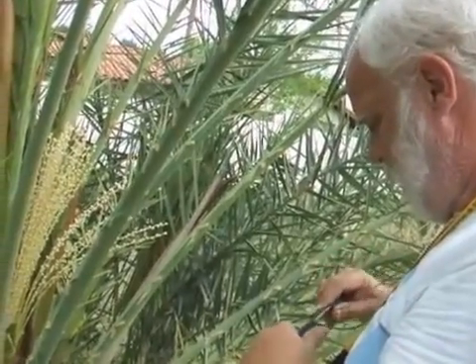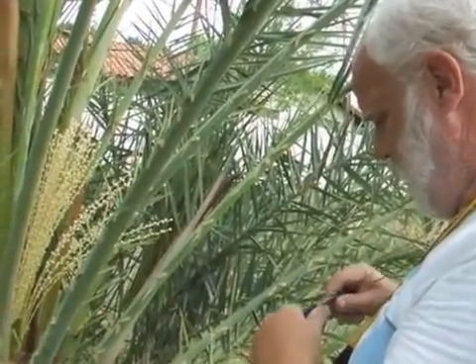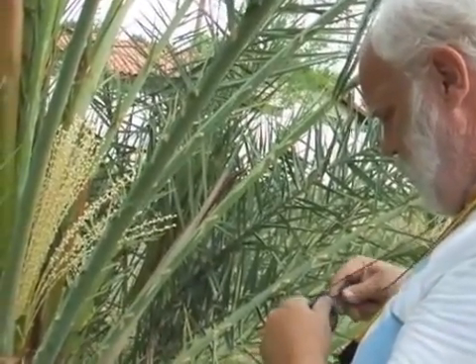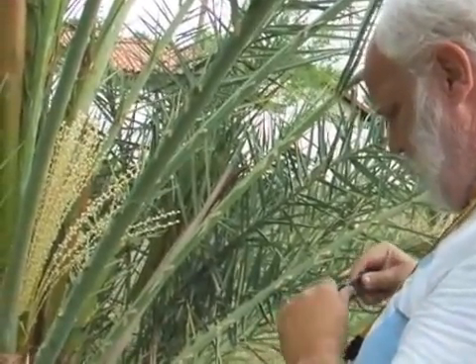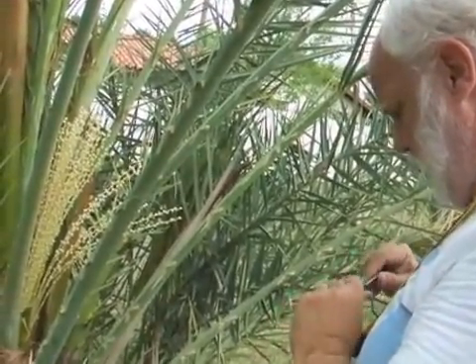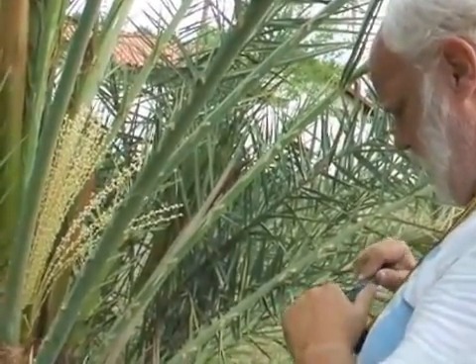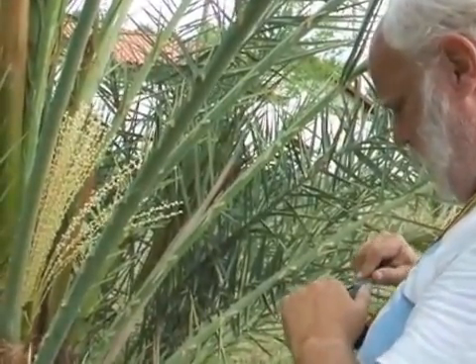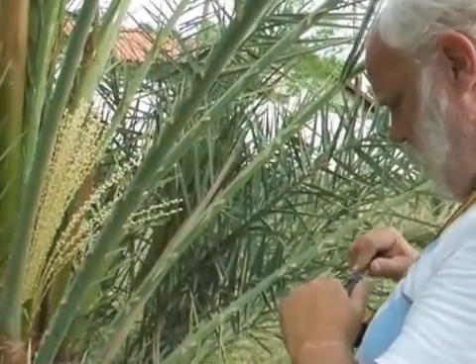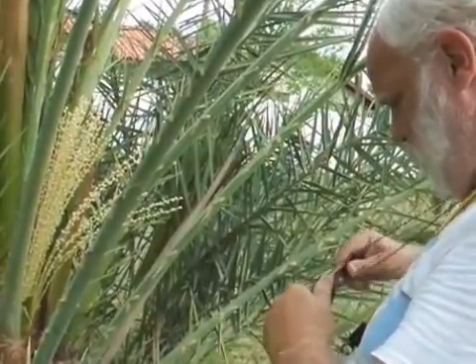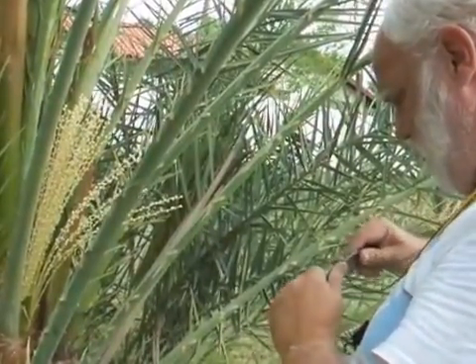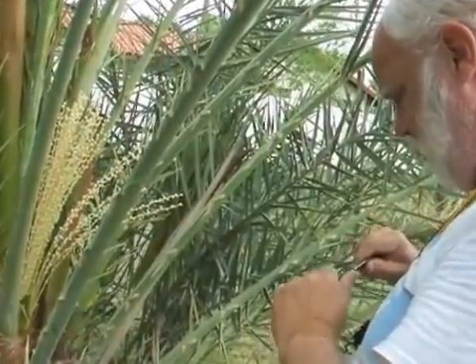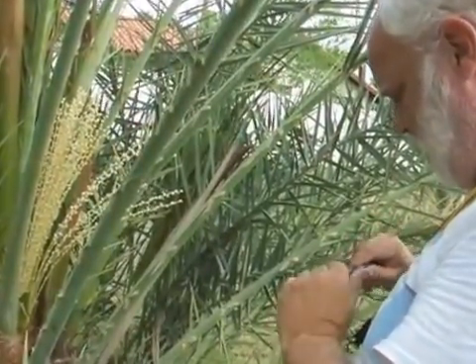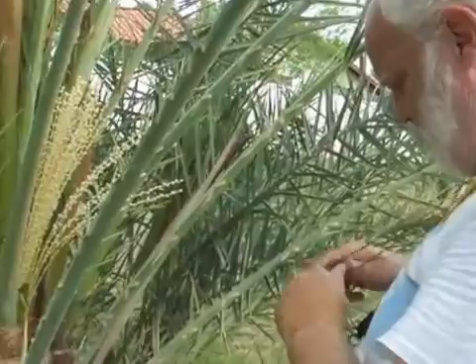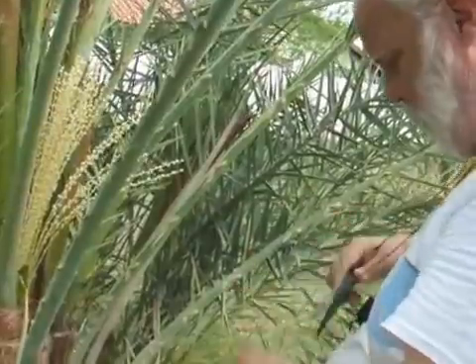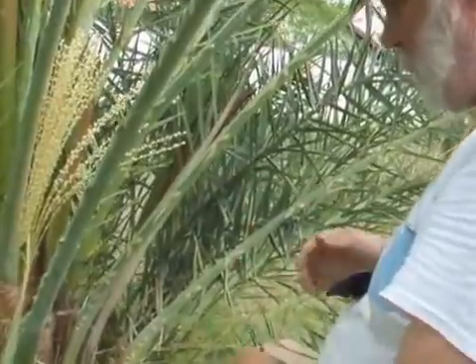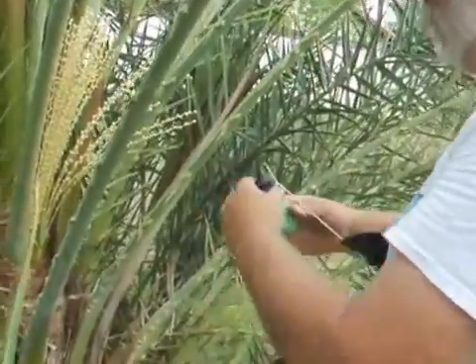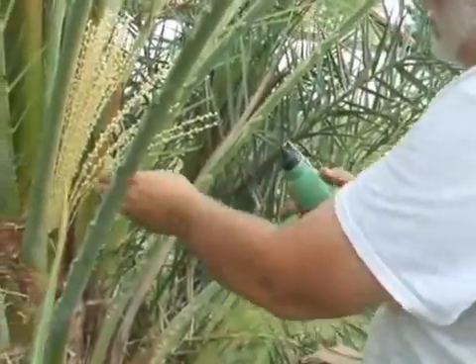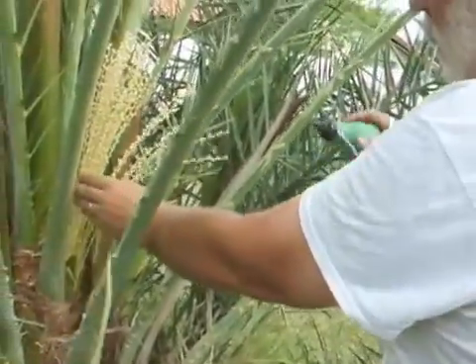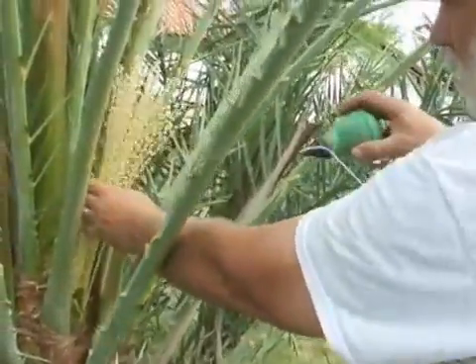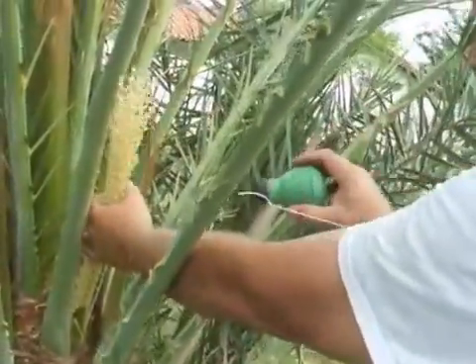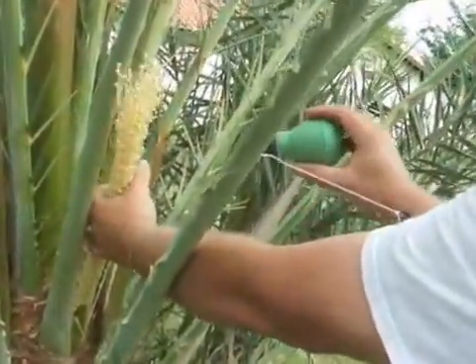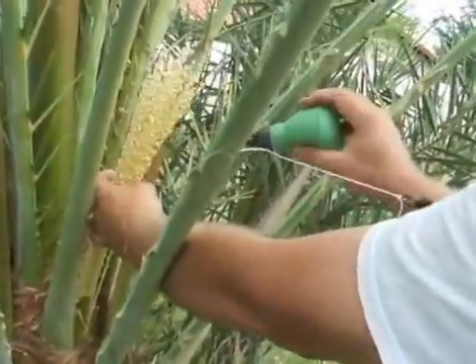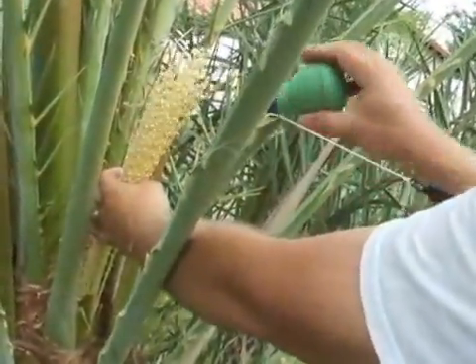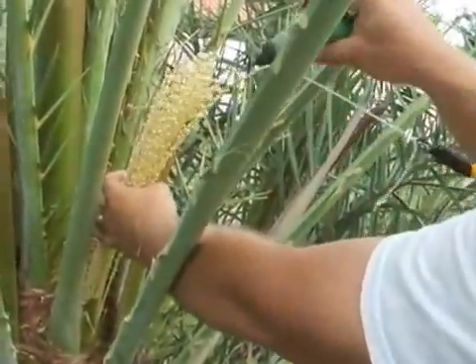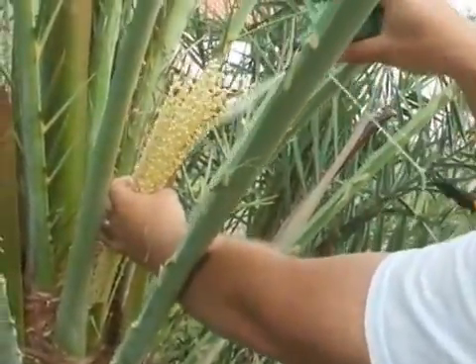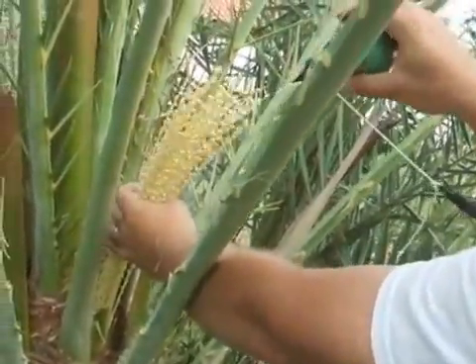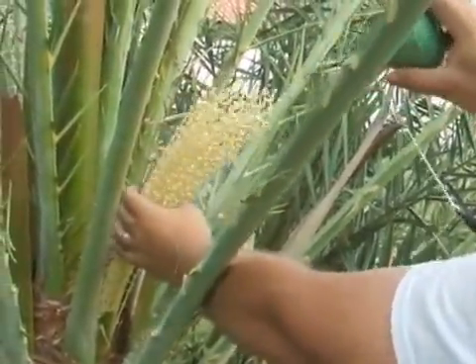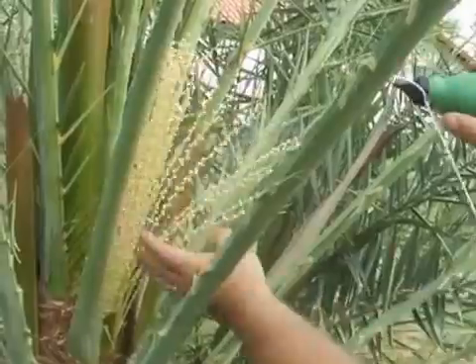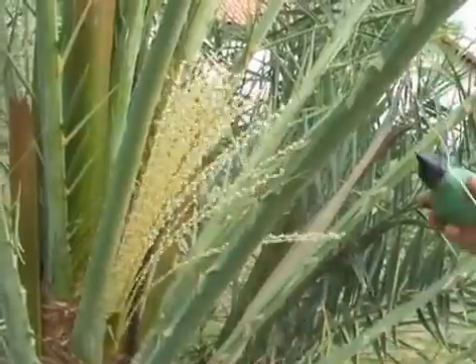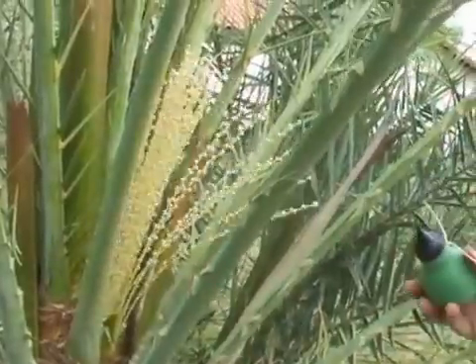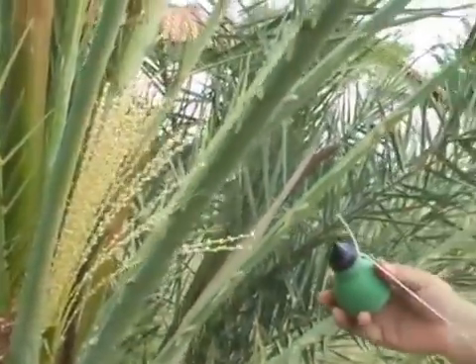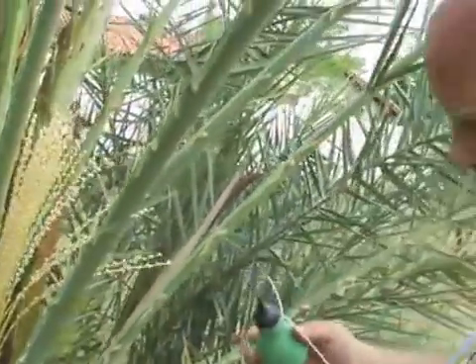Next thing, I take a little pollen and run a knife through right here. That's all you need — just a little, one little puff.